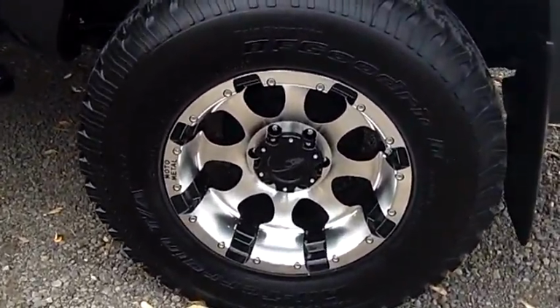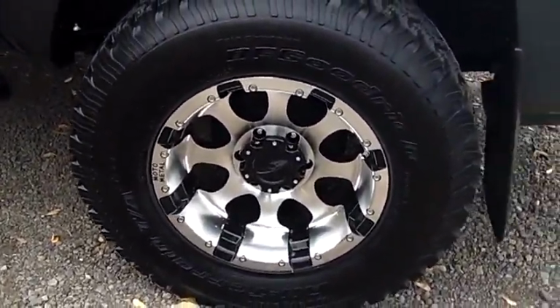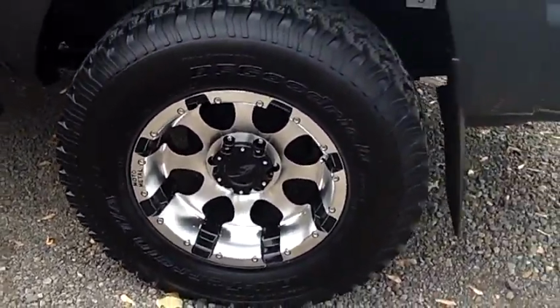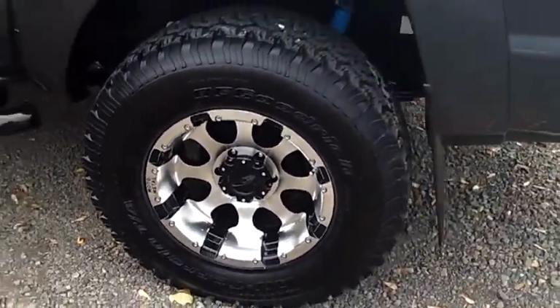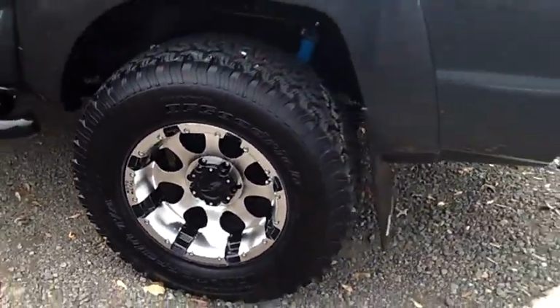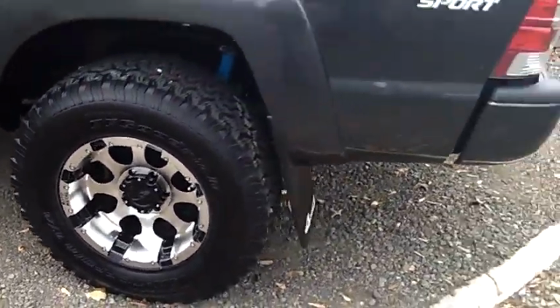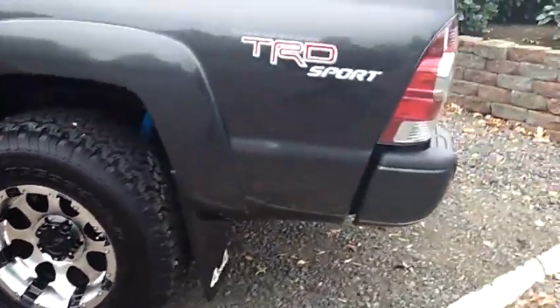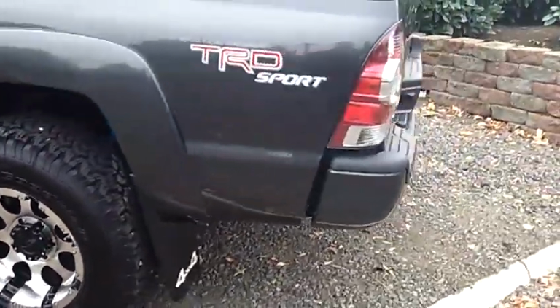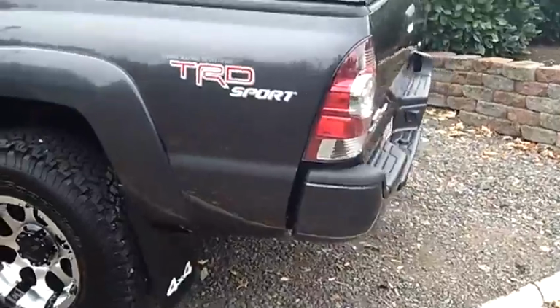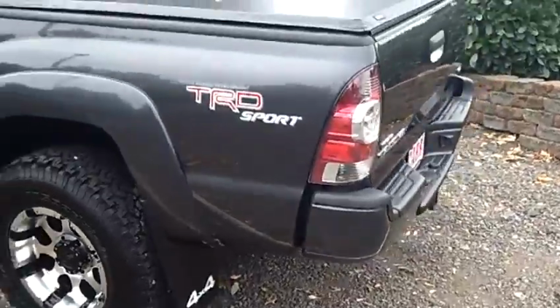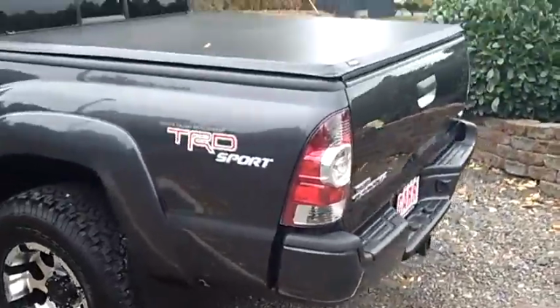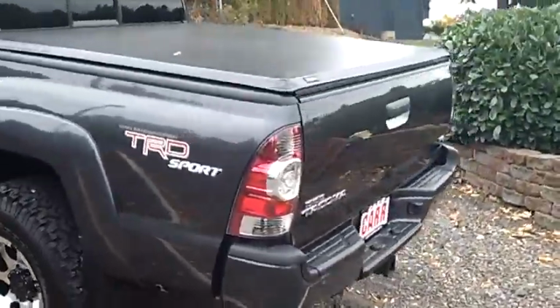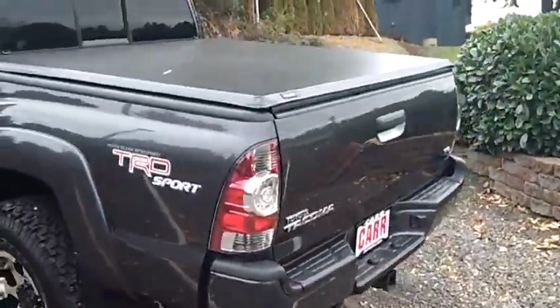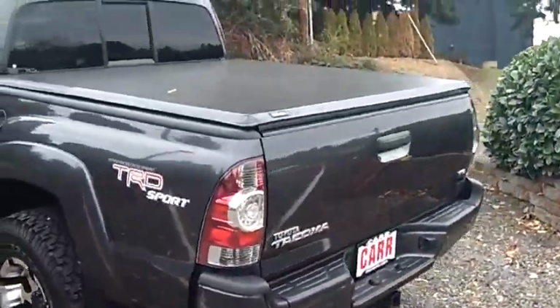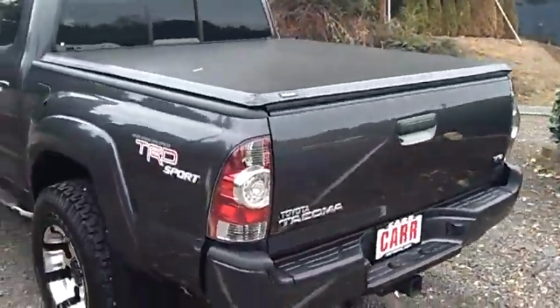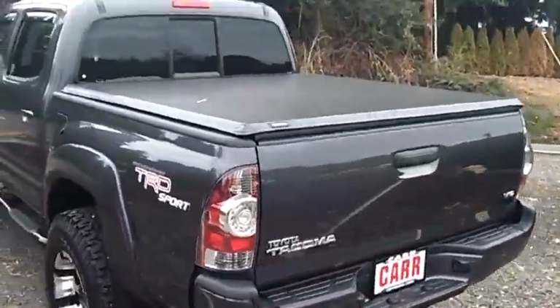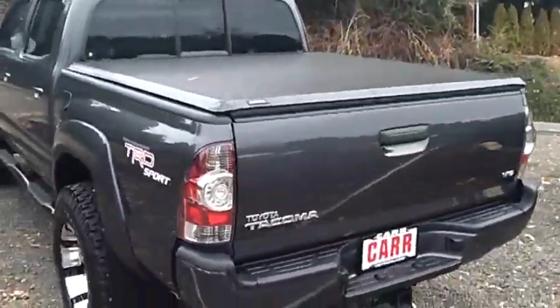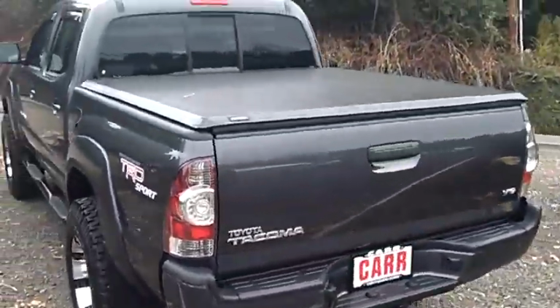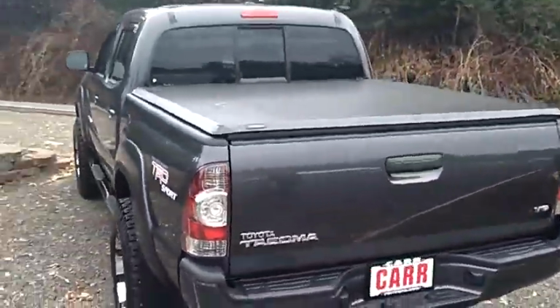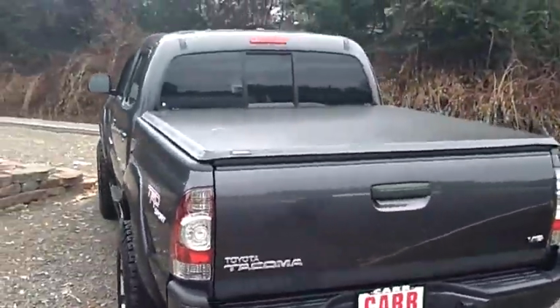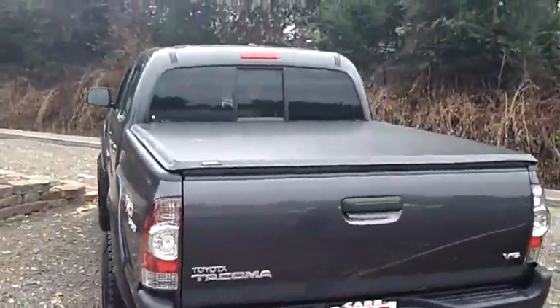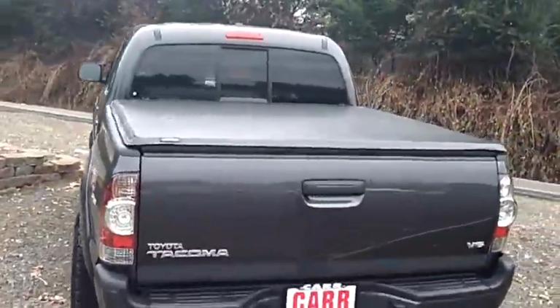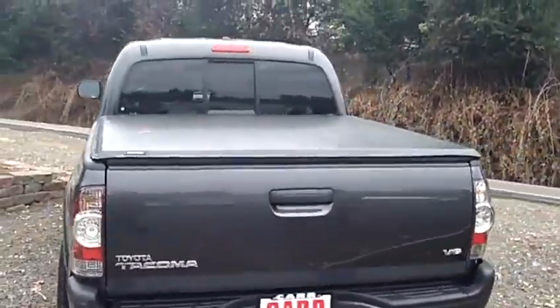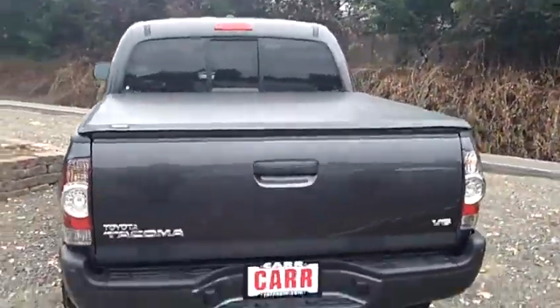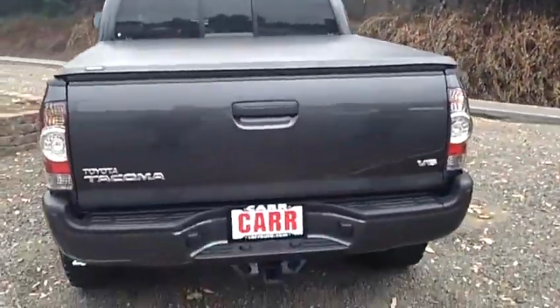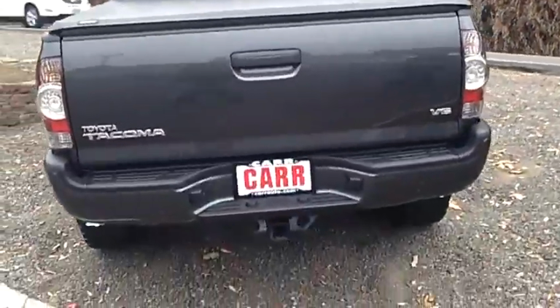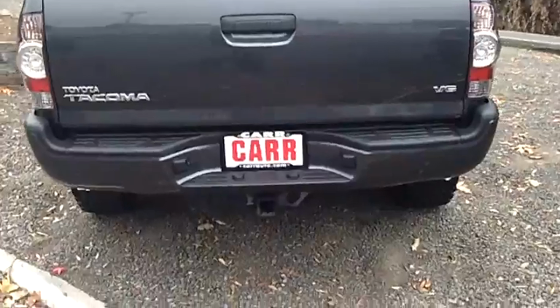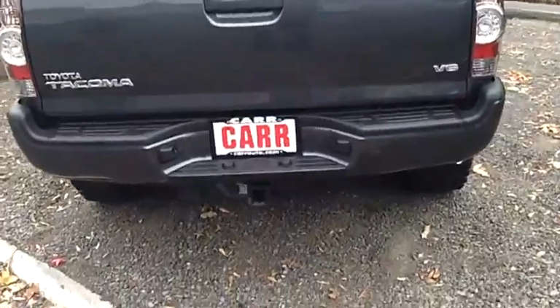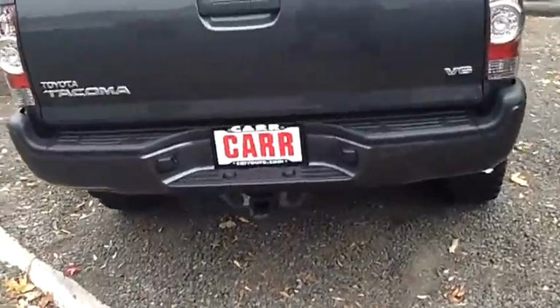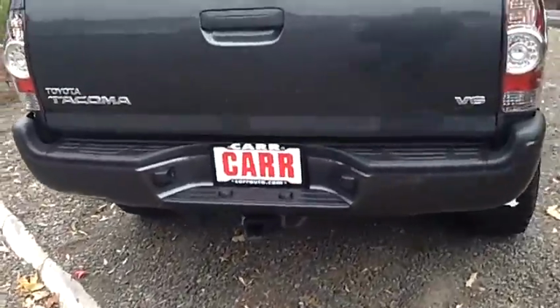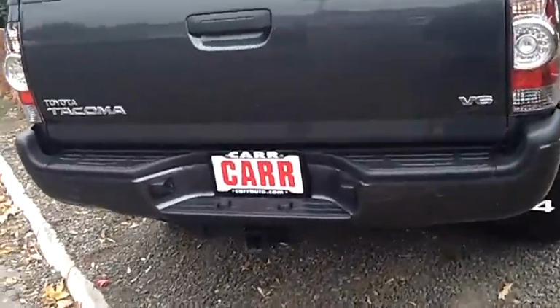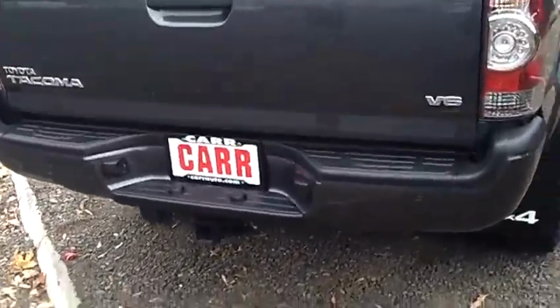Look at those moto tires — just BA, best all-around. Tonneau covering, rear slider, tow package, V6 motor.